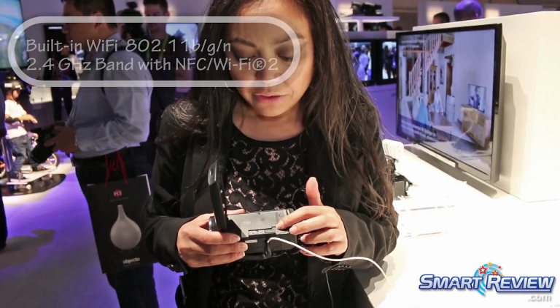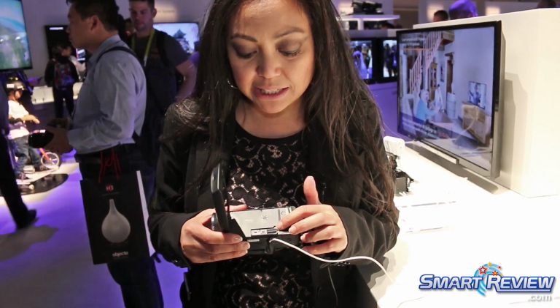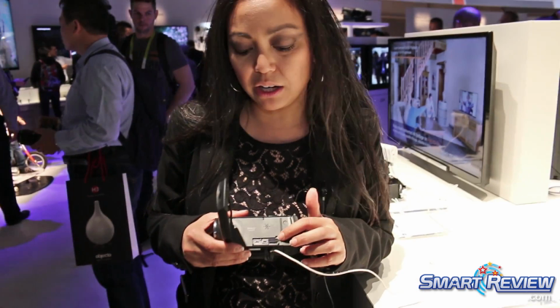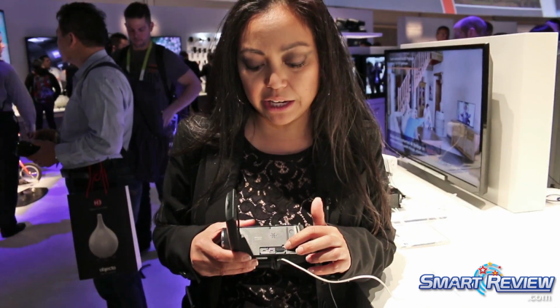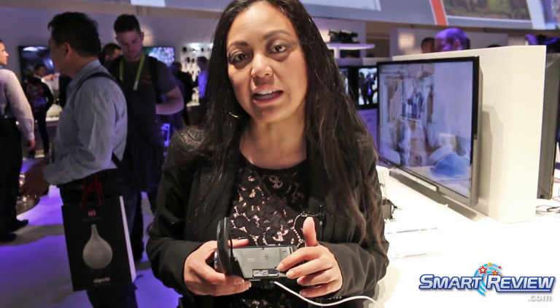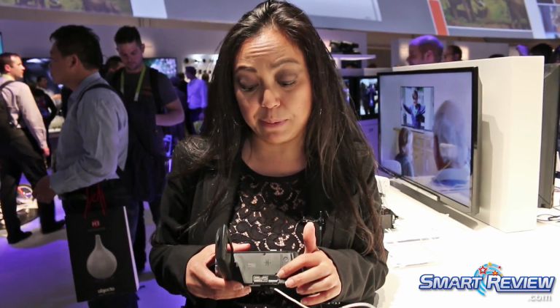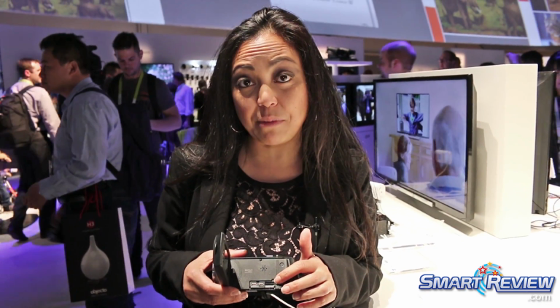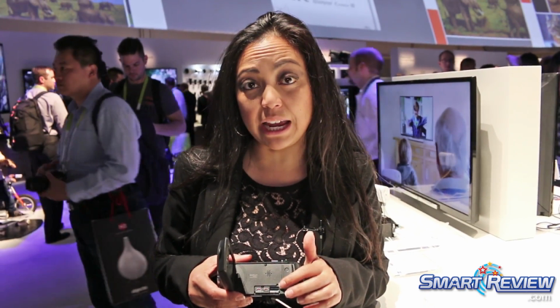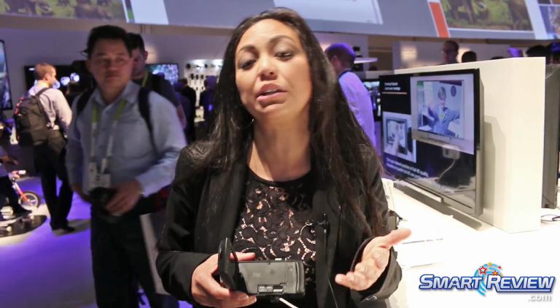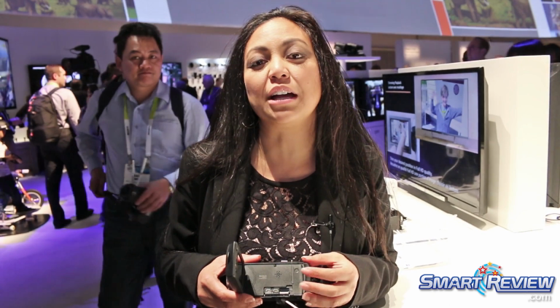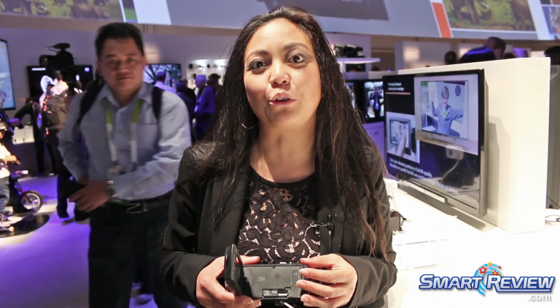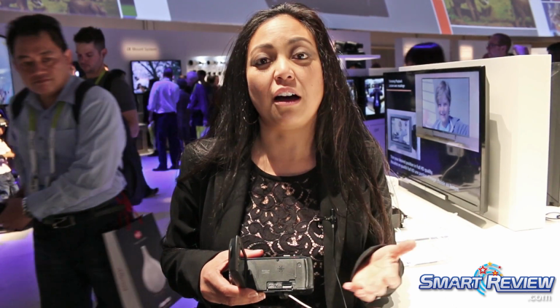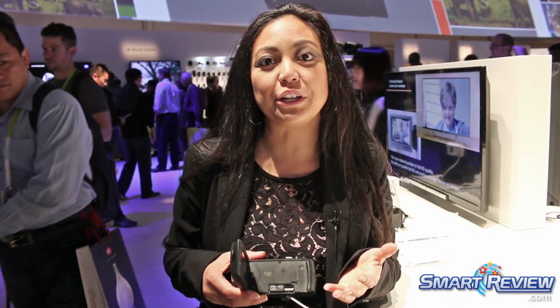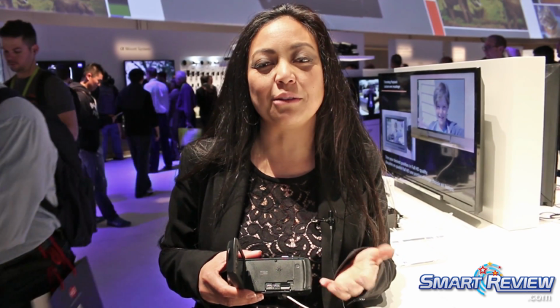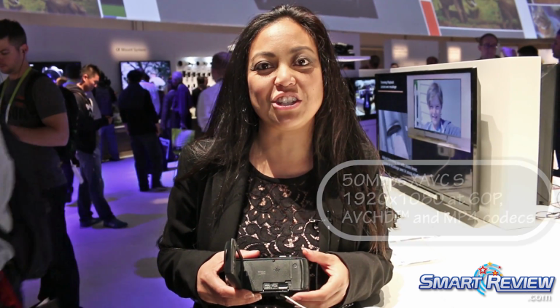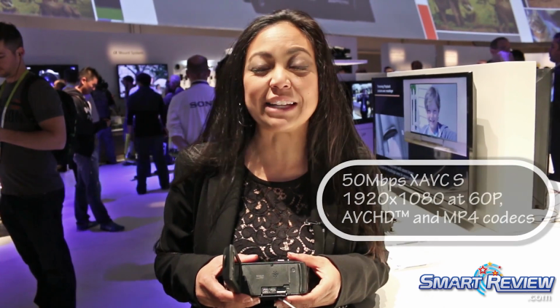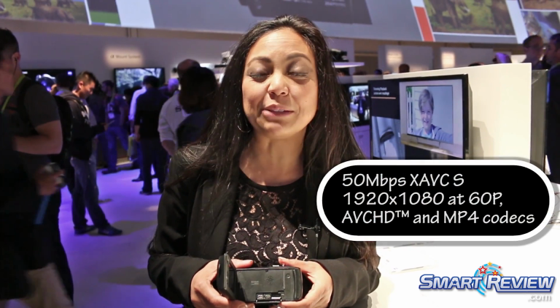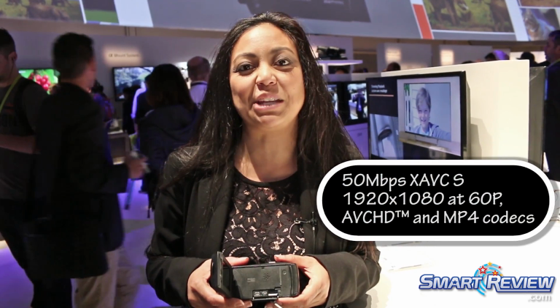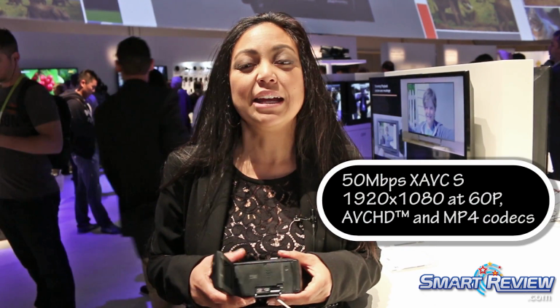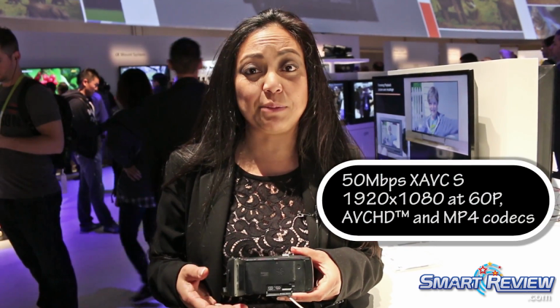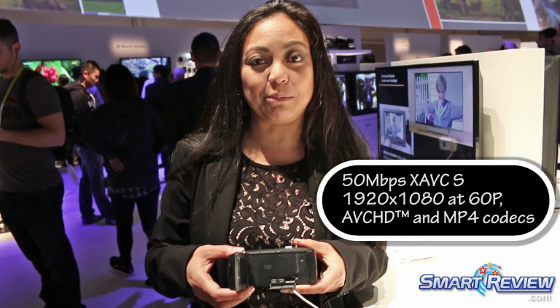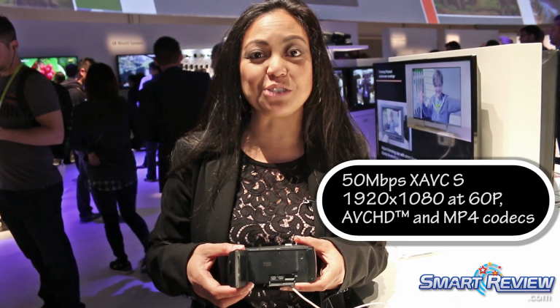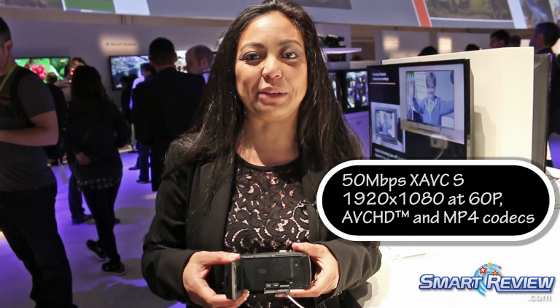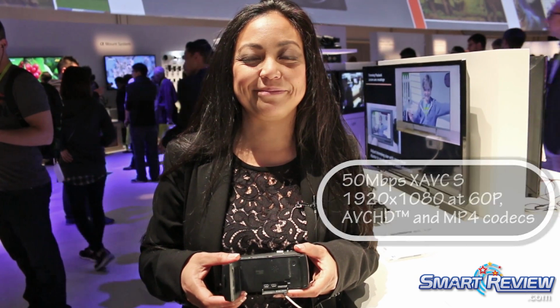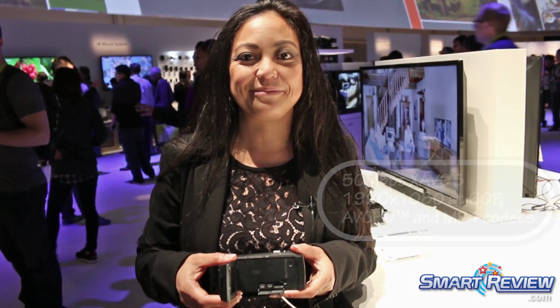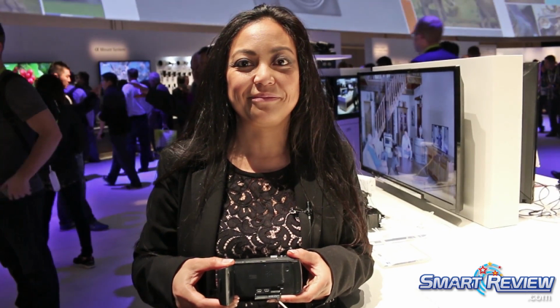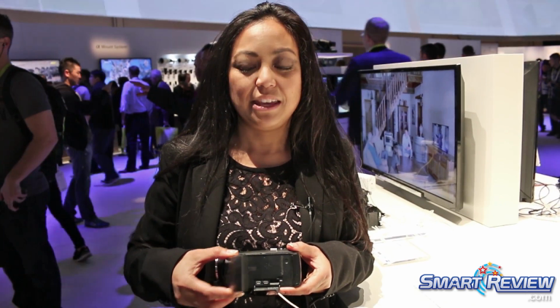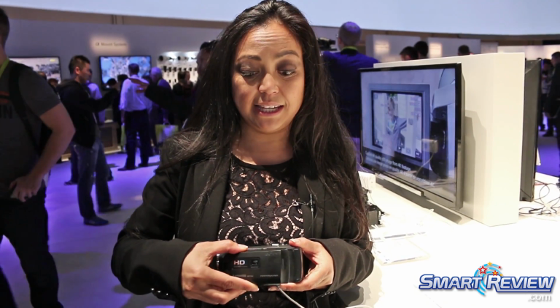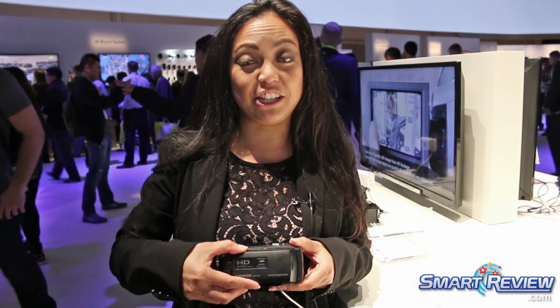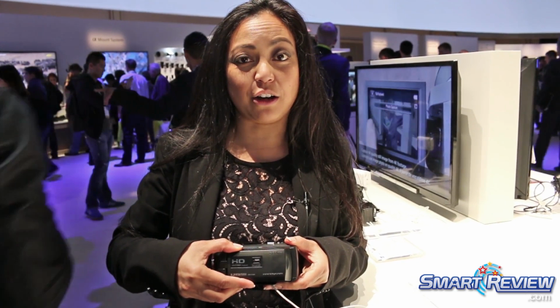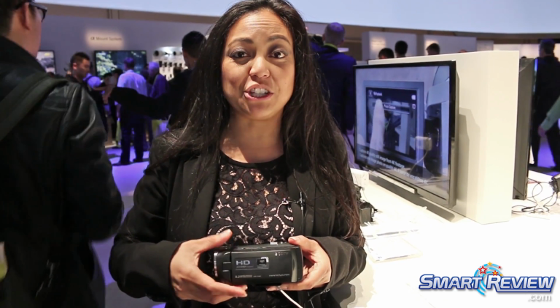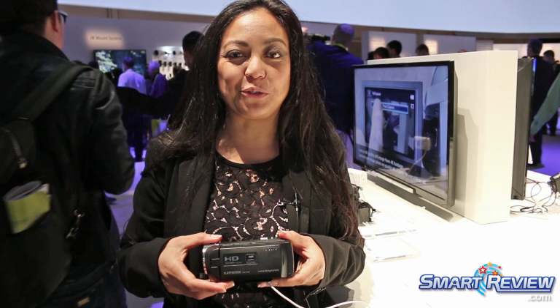The SD card slot here is going to allow you to expand your memory and record awesome footage in HD — 1920x1080p at 60p, 30p, and 24p. This is the HDR PJ440.